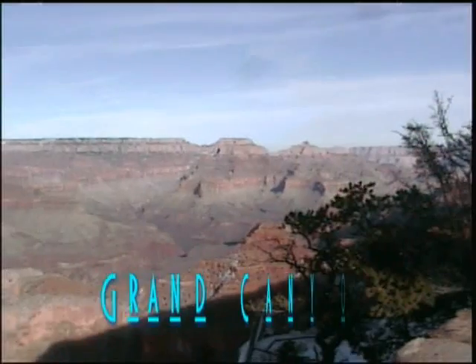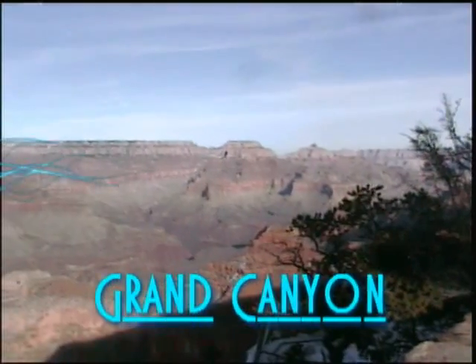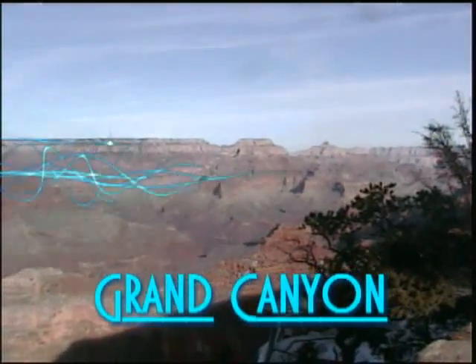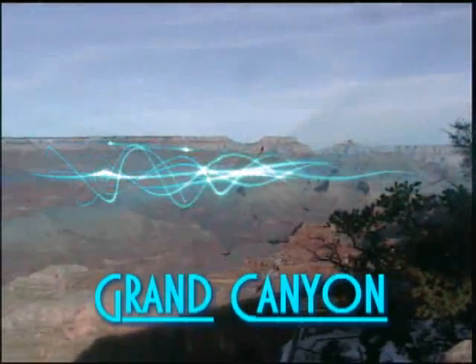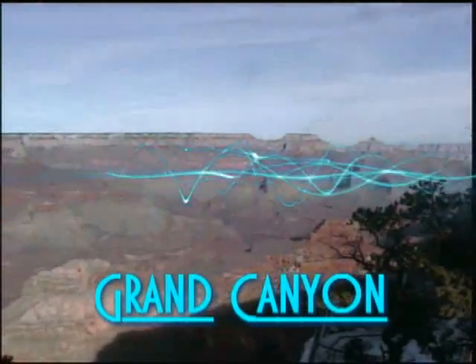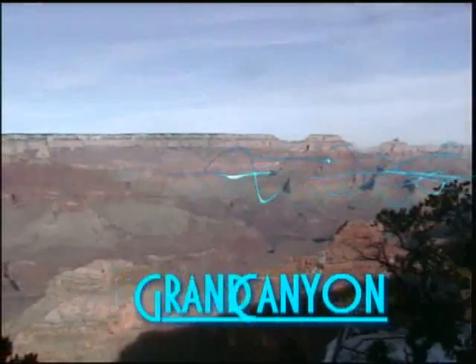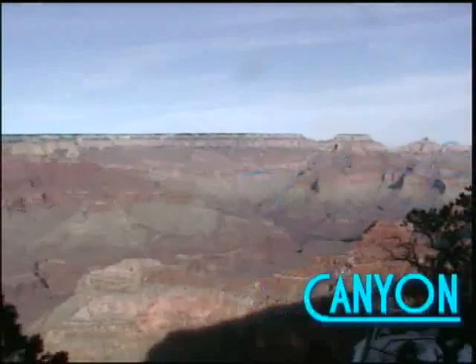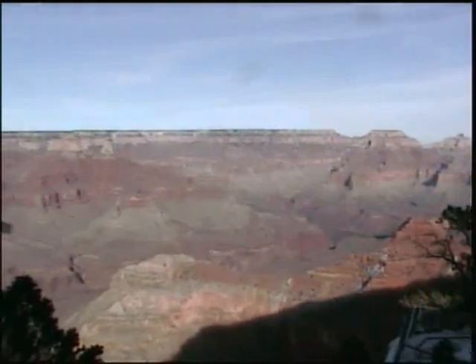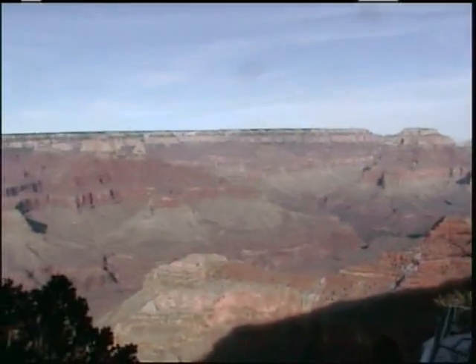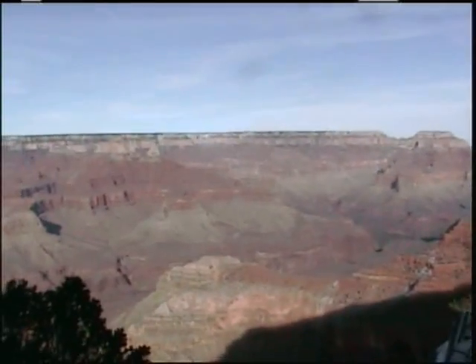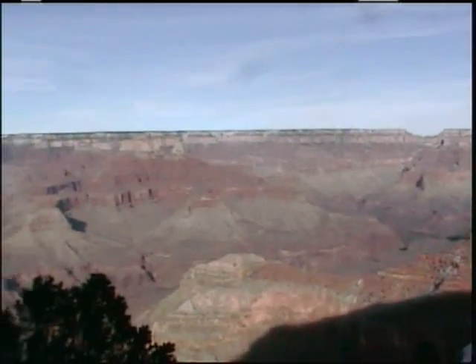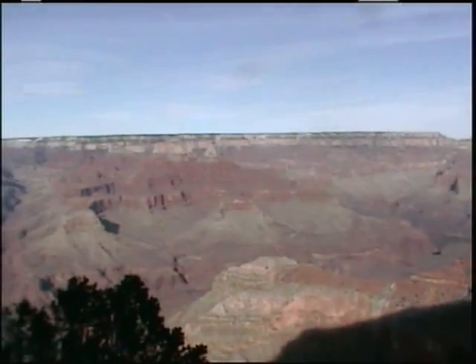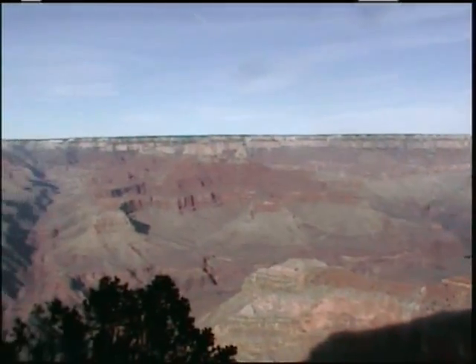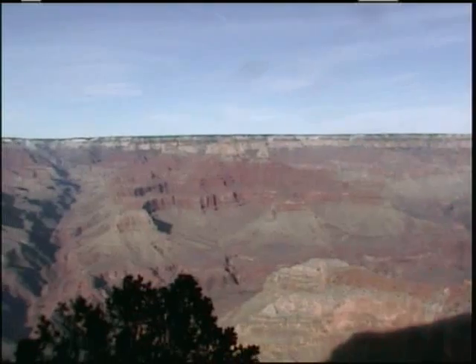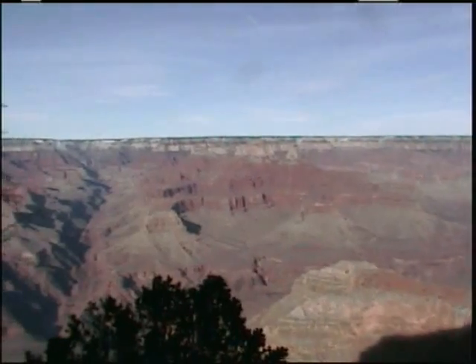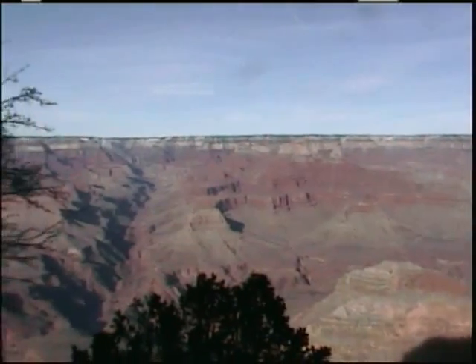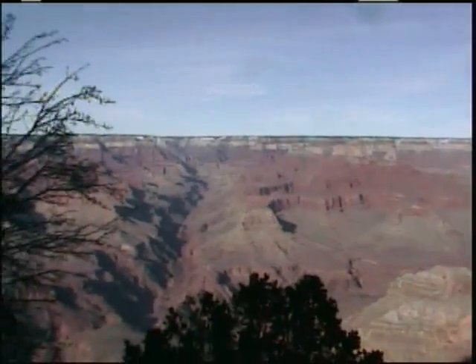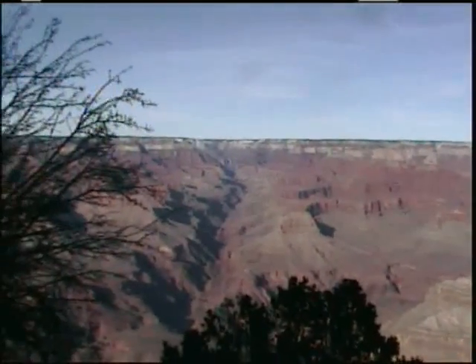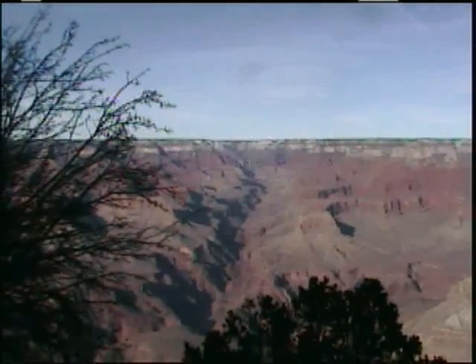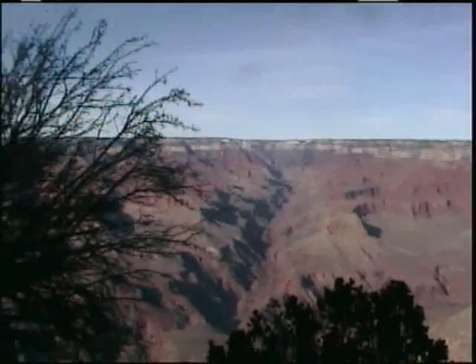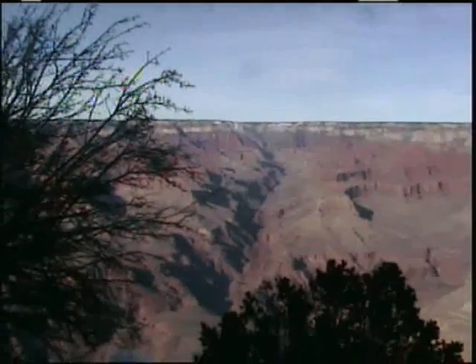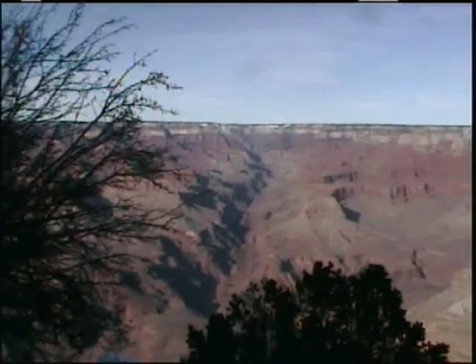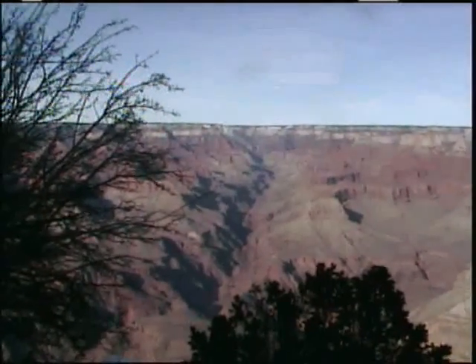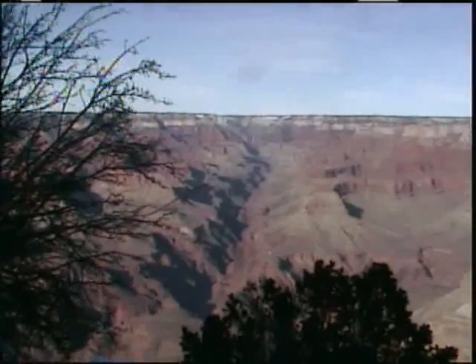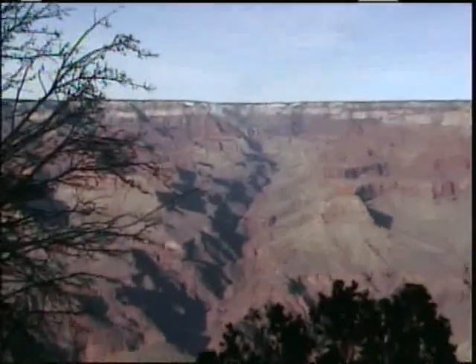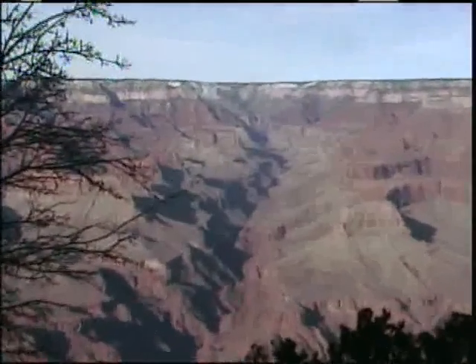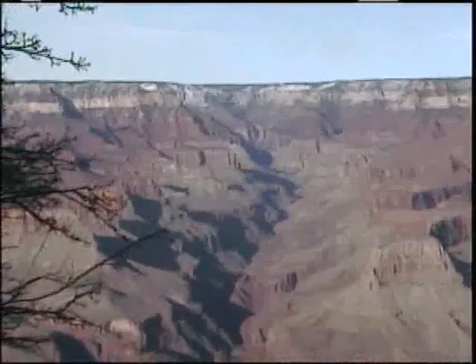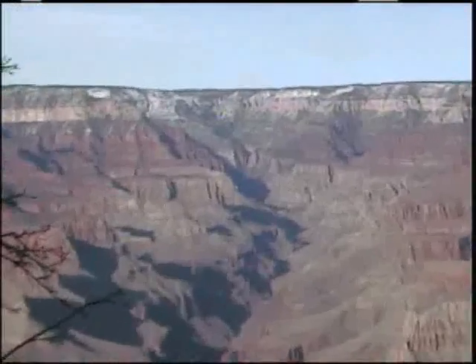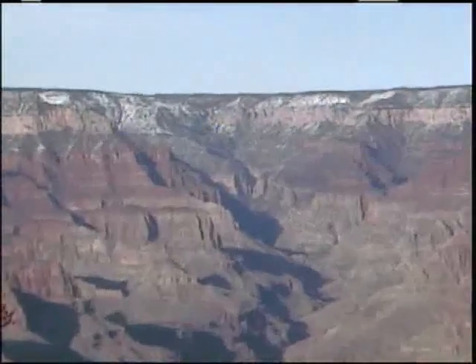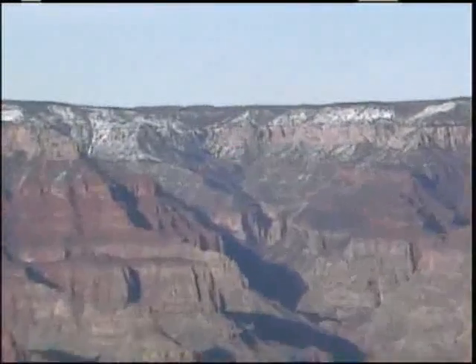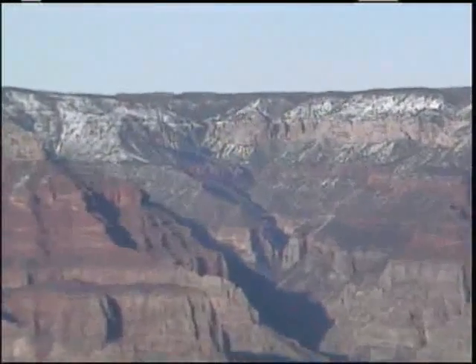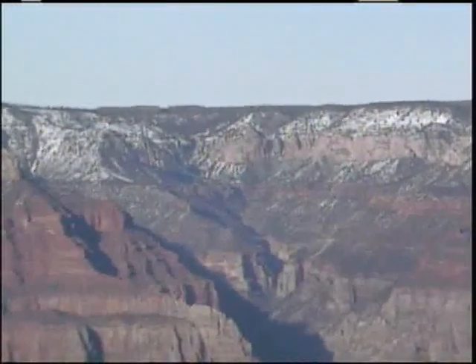We're here at the Grand Canyon, and we have a spectacular view here. And we come to the question of, how old is the Grand Canyon?